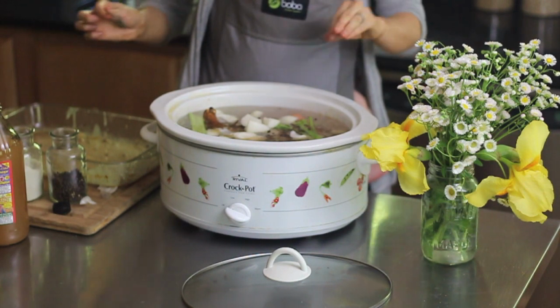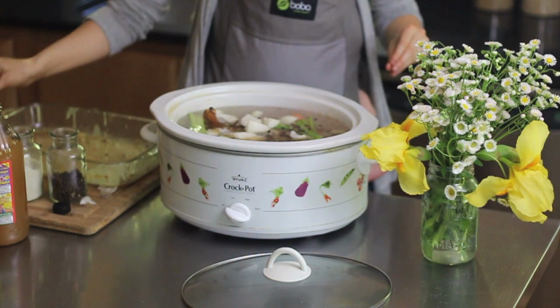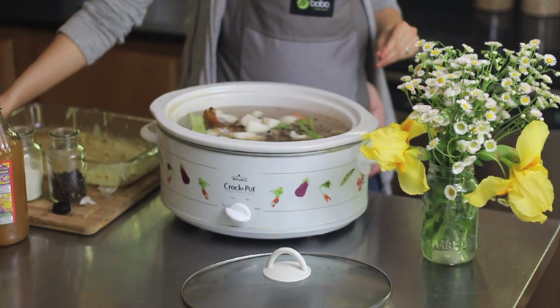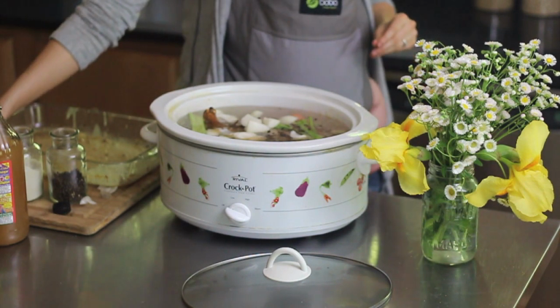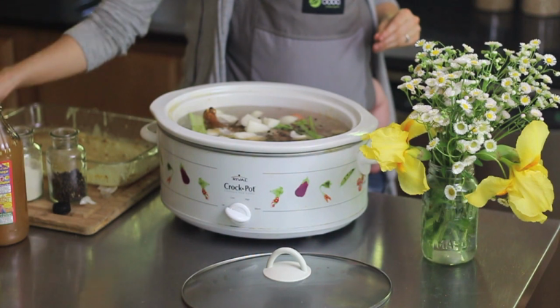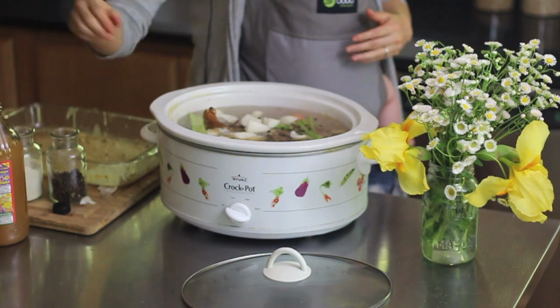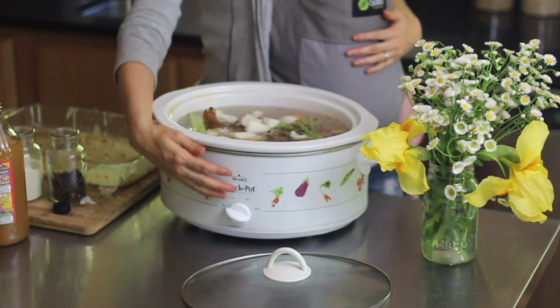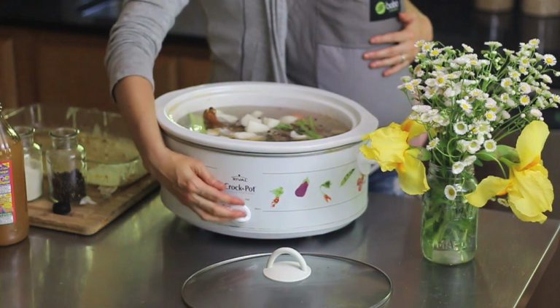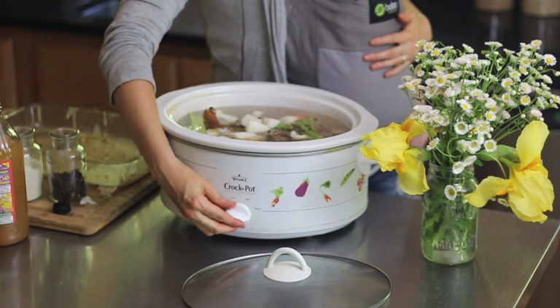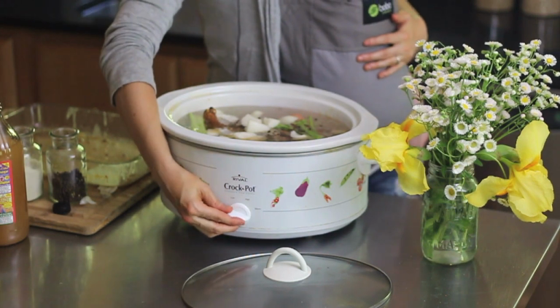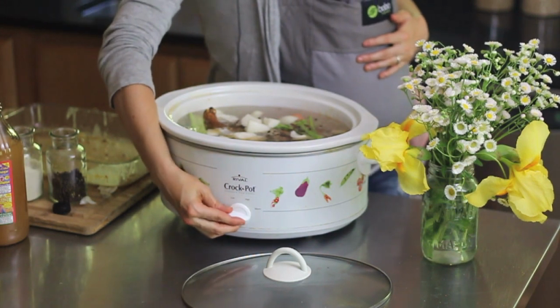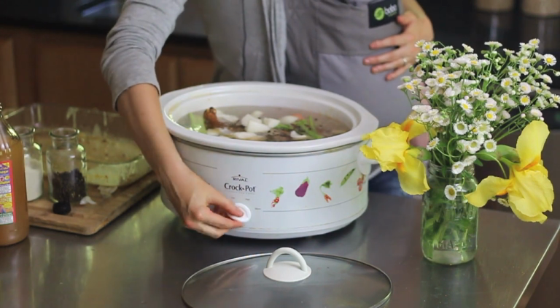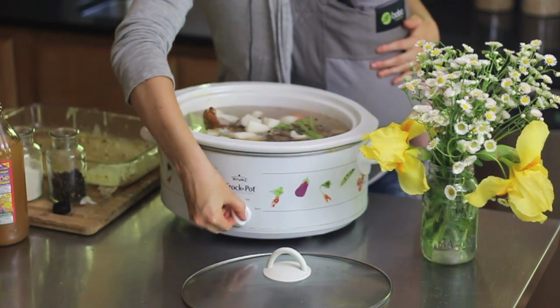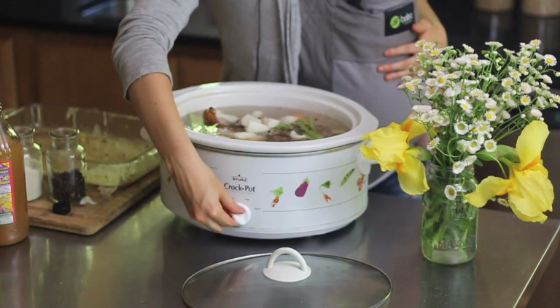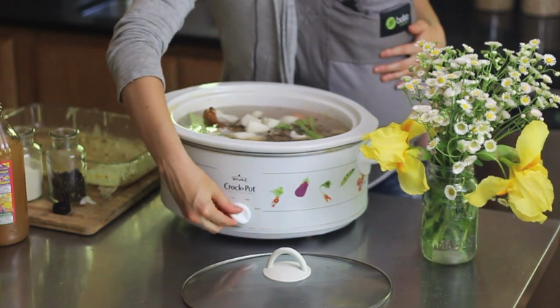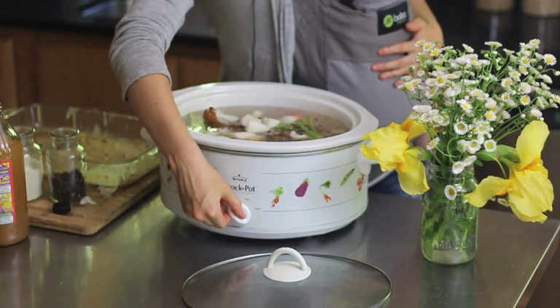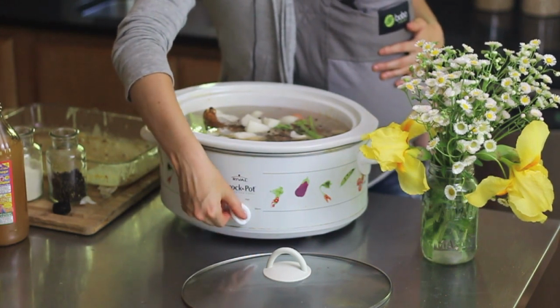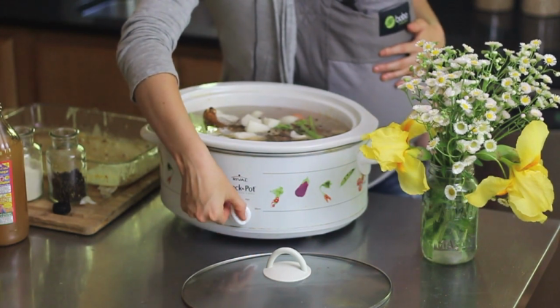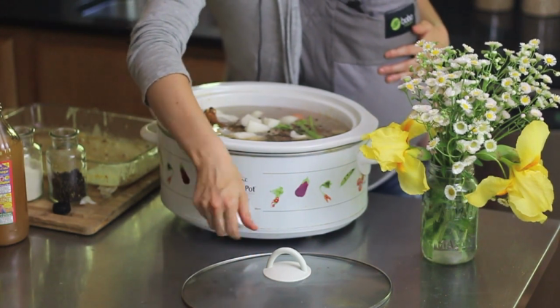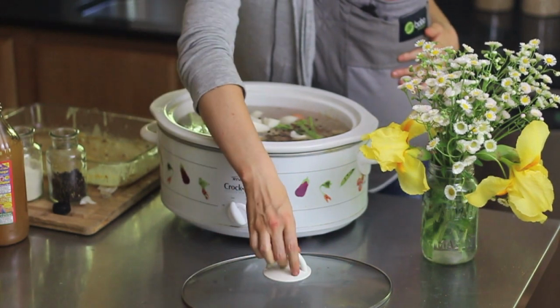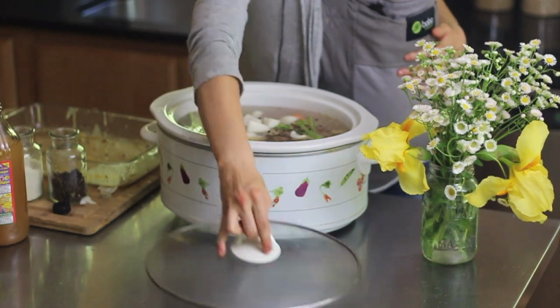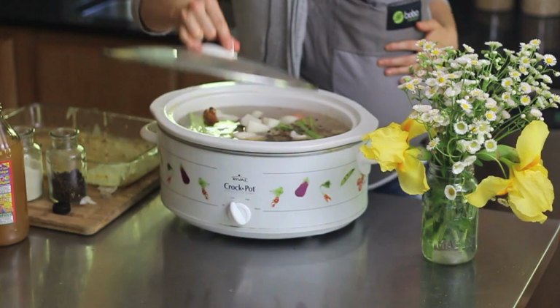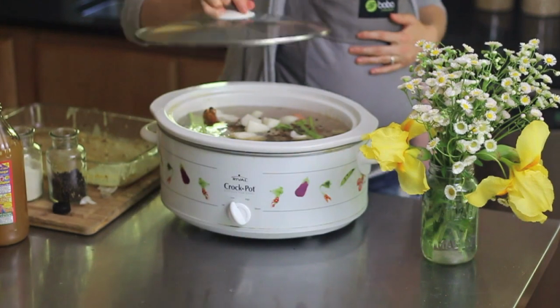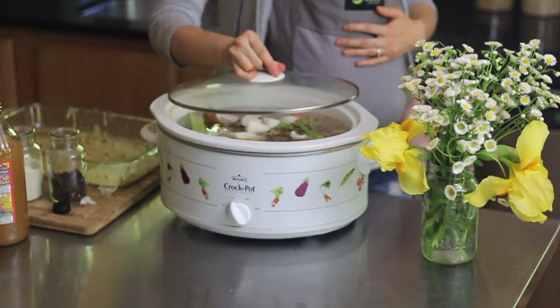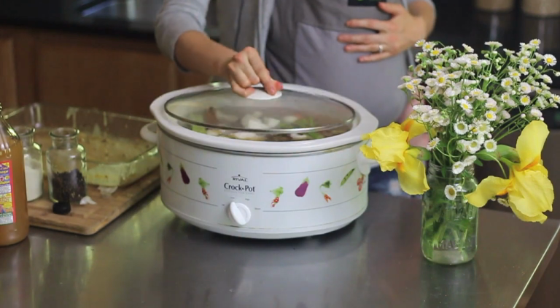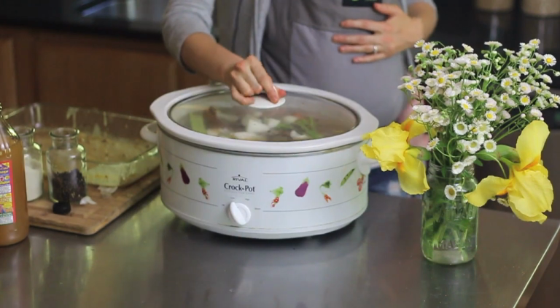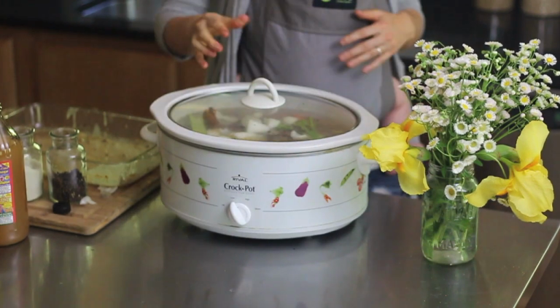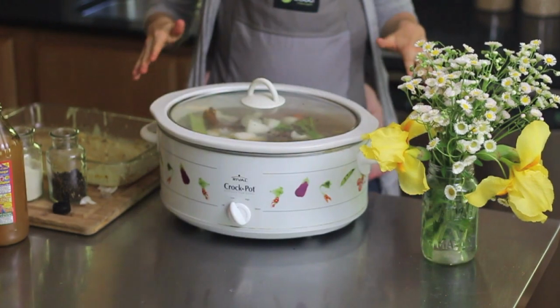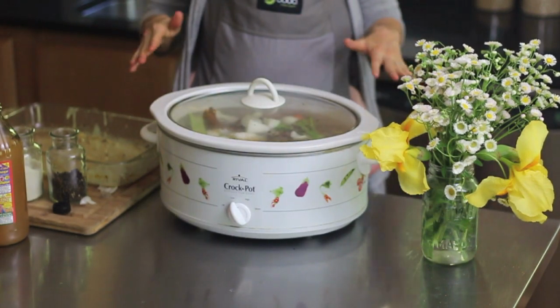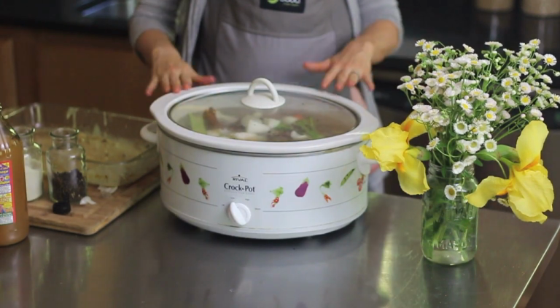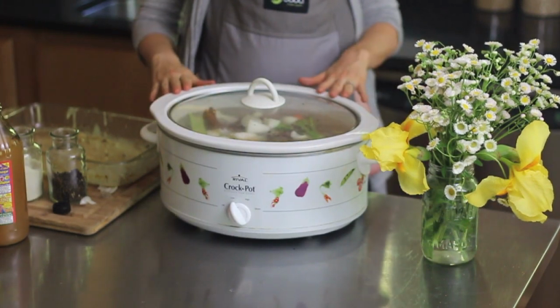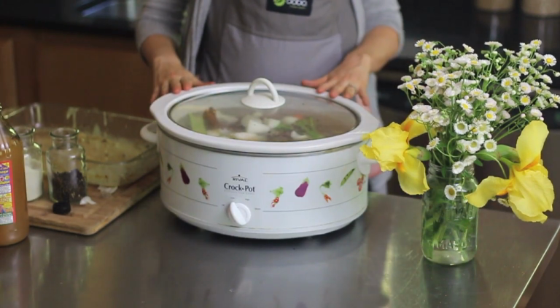And now I'm going to set this to low and let this cook for eight to ten hours.